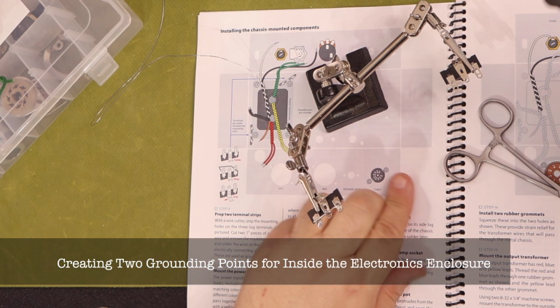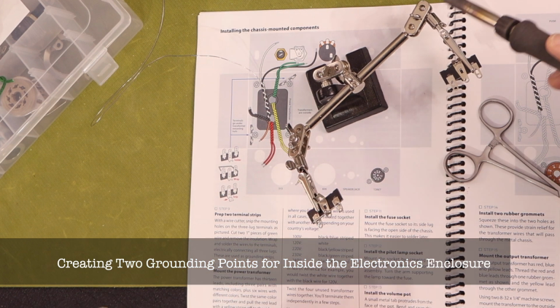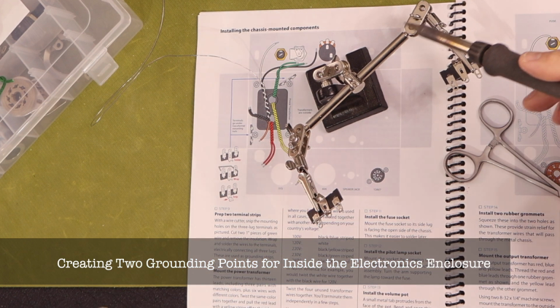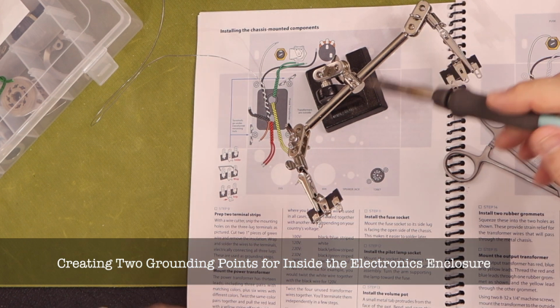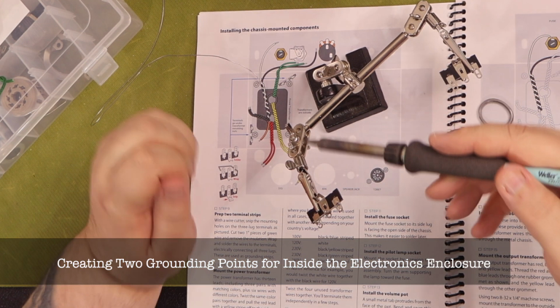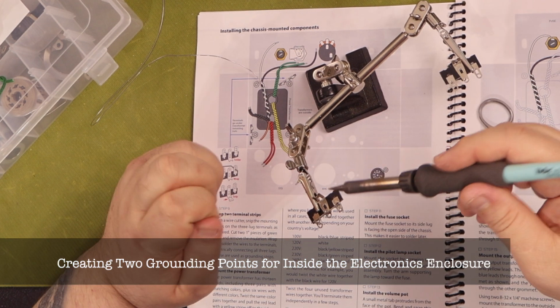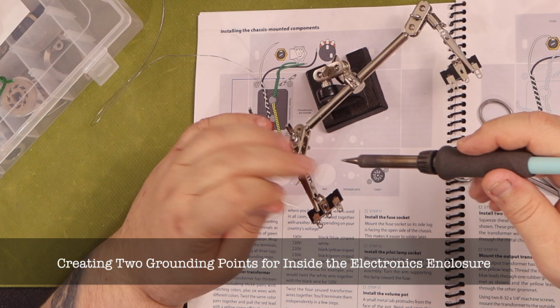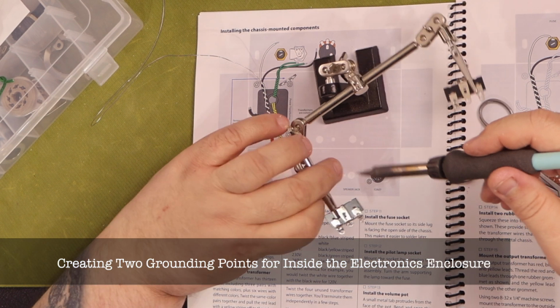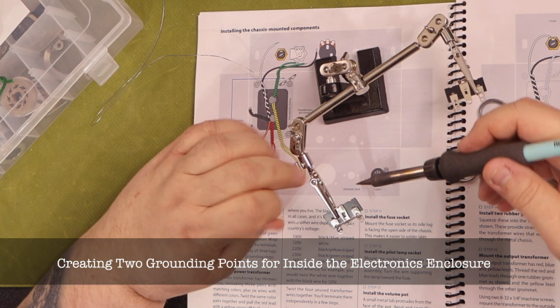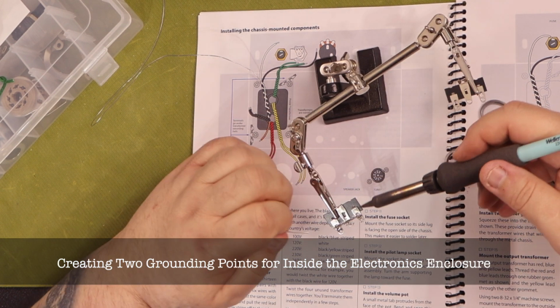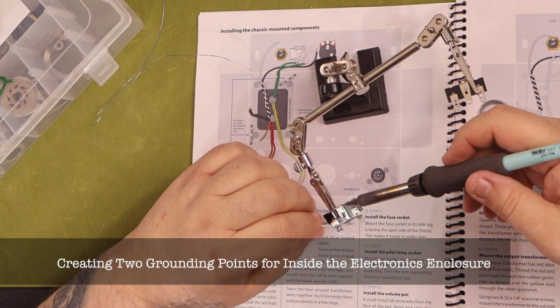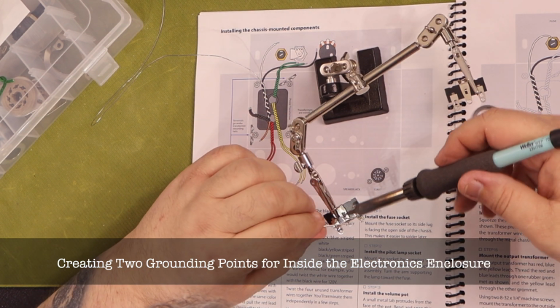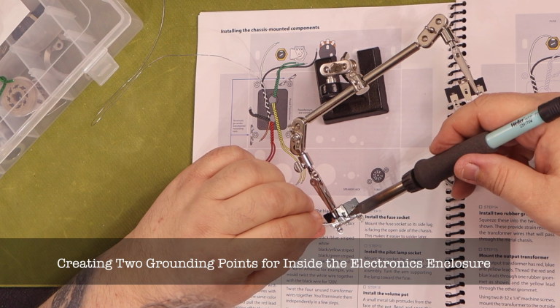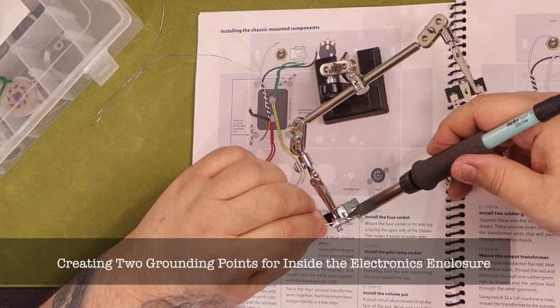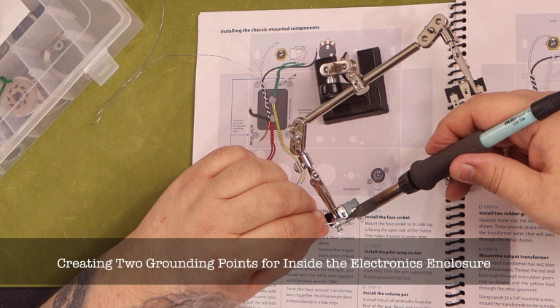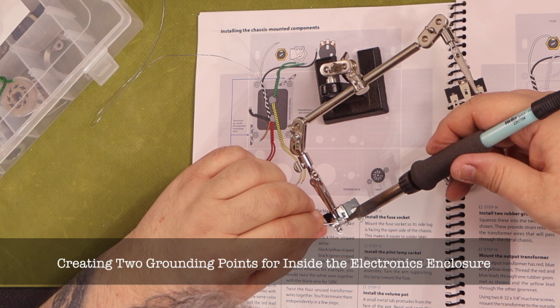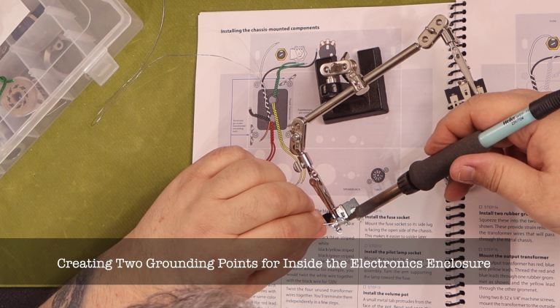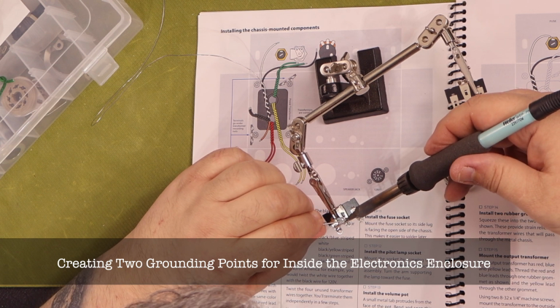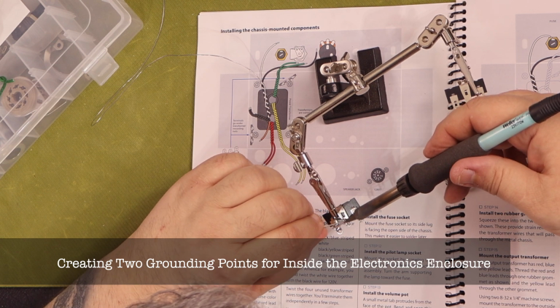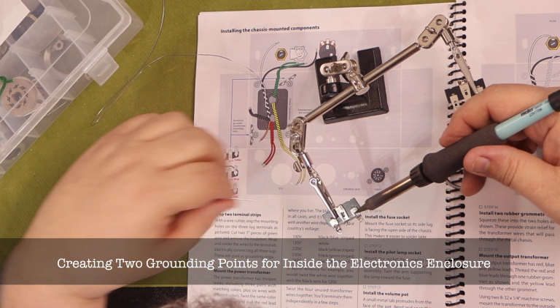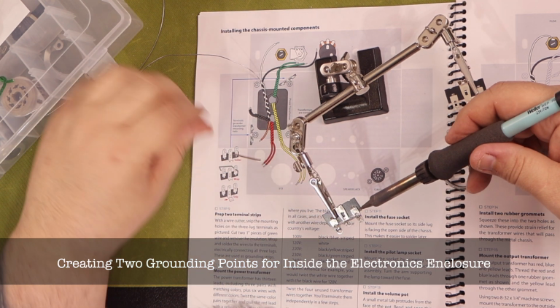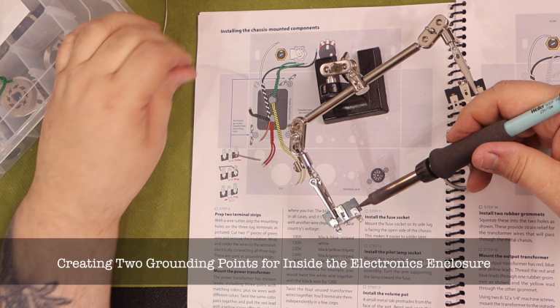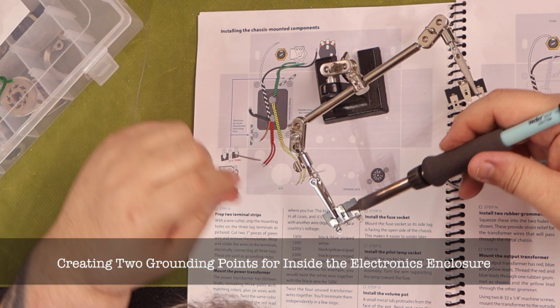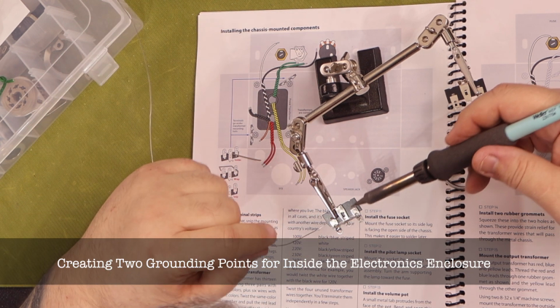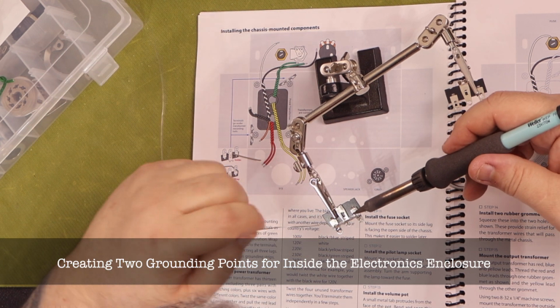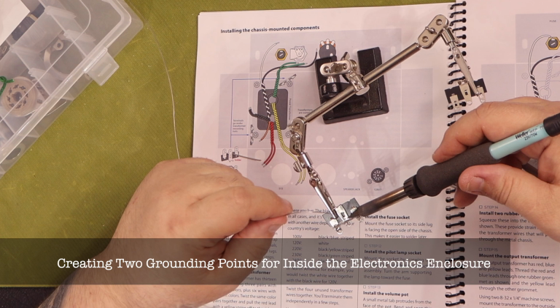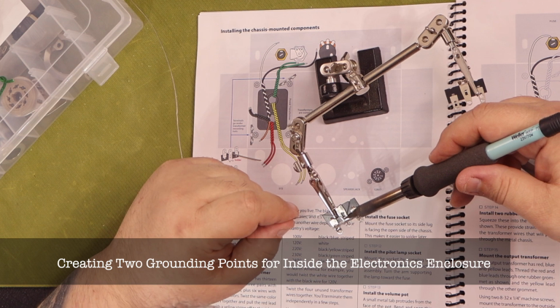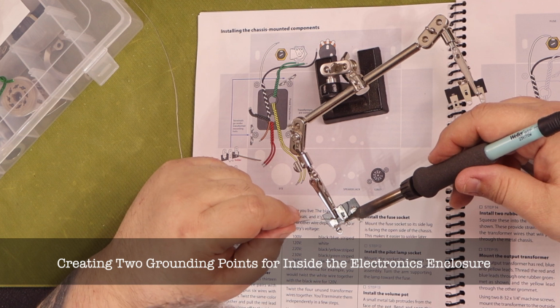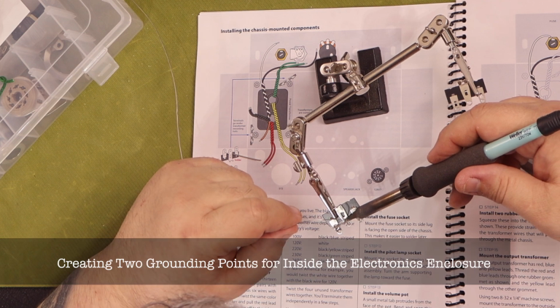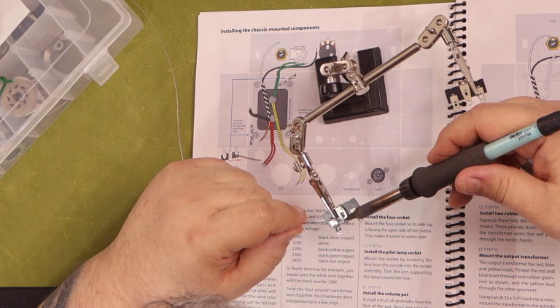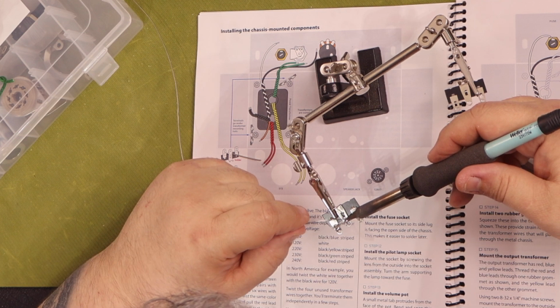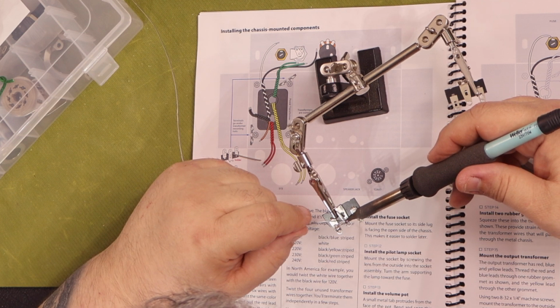When the instructions suggest you stop and take a break, I recommend you do it. The kit costs over $850 and you need to keep a cool and focused head while executing the instructions. This will keep you from making mistakes.